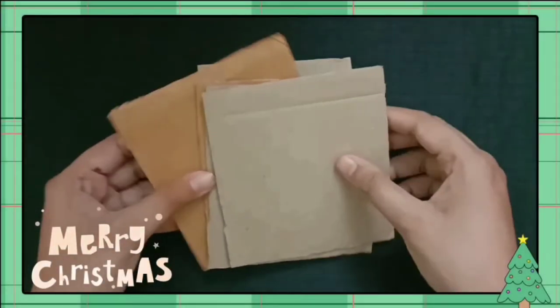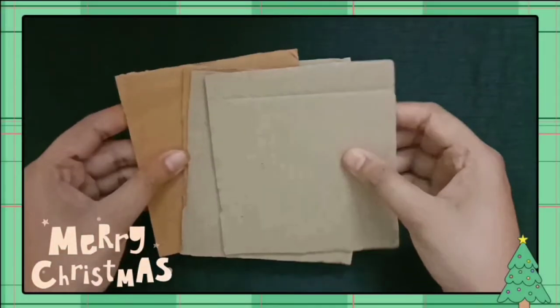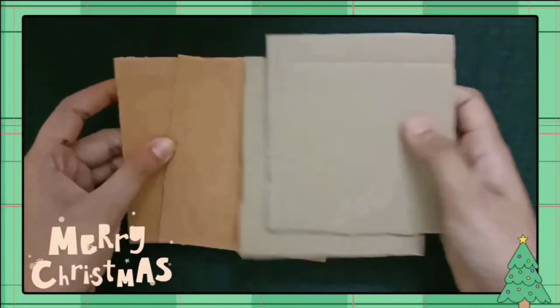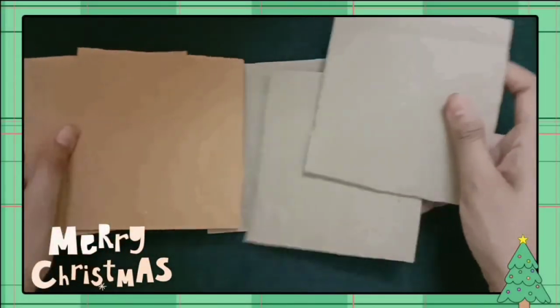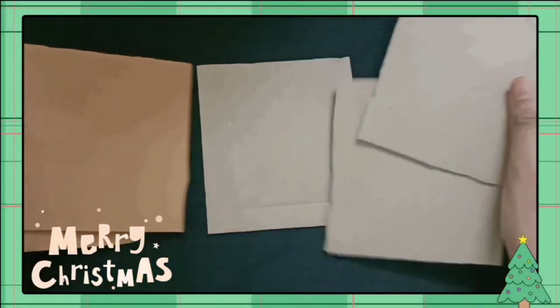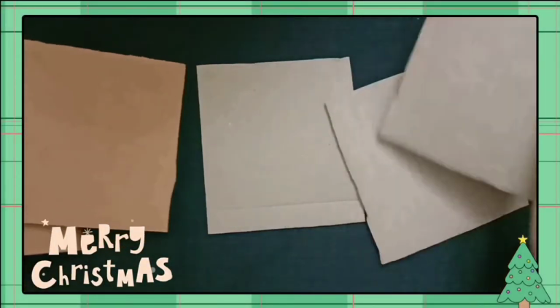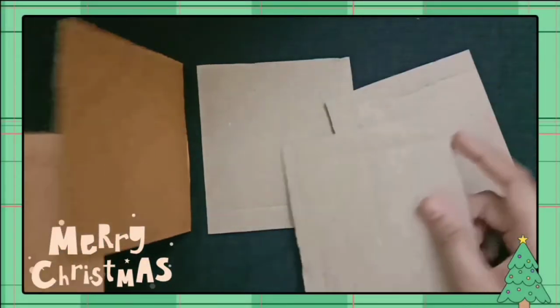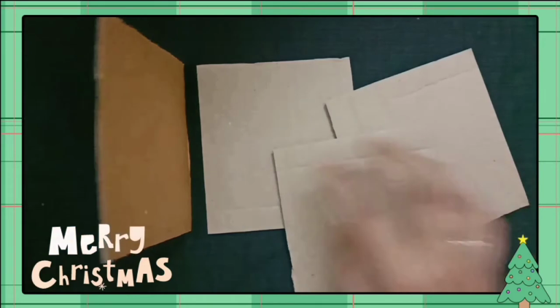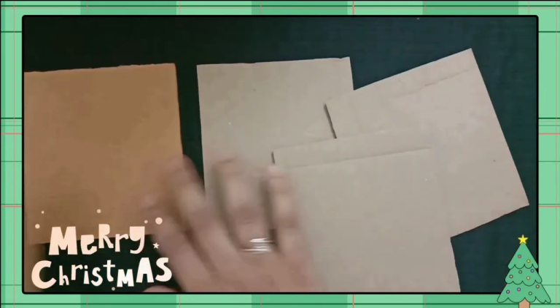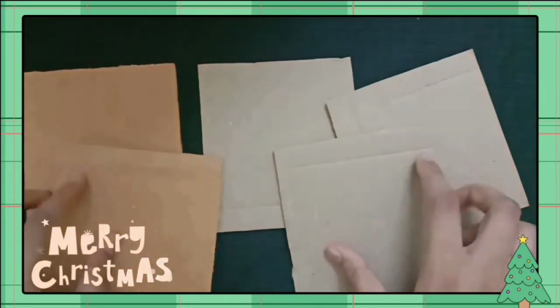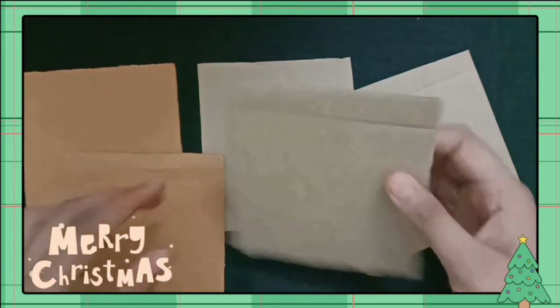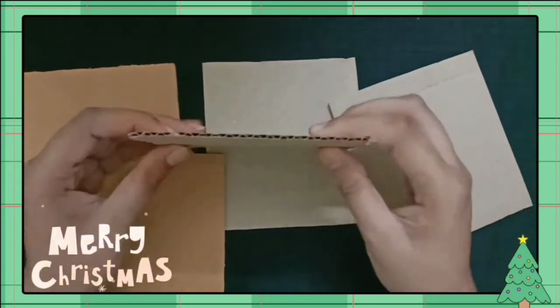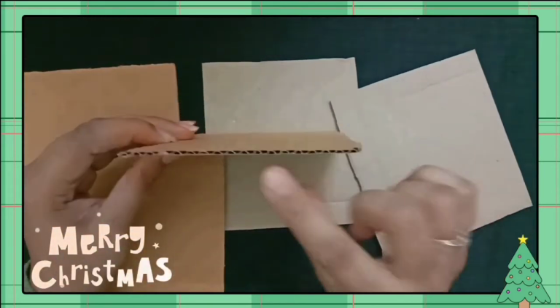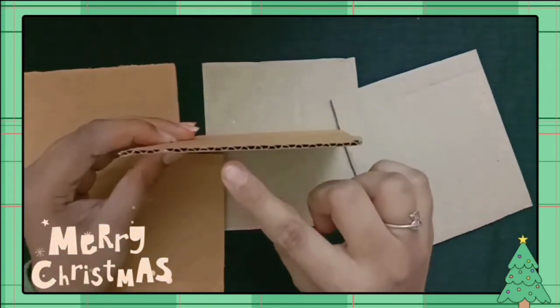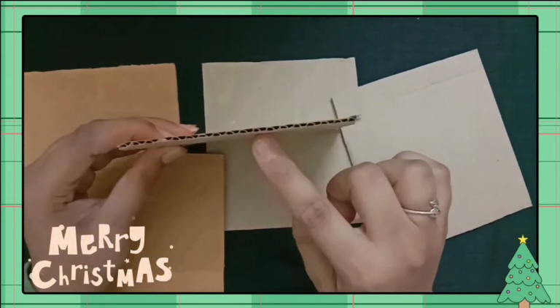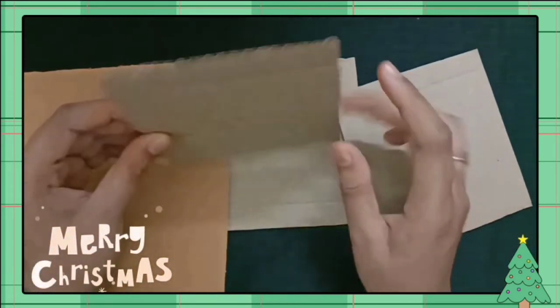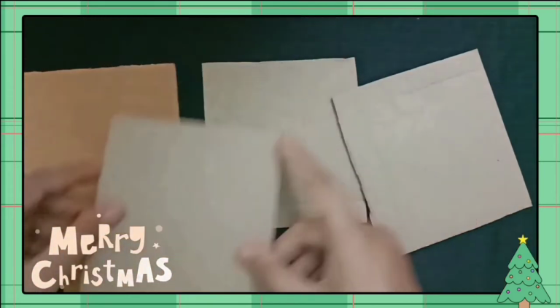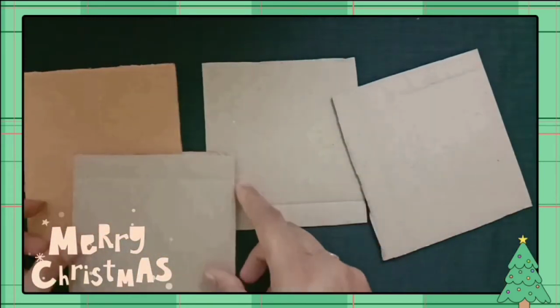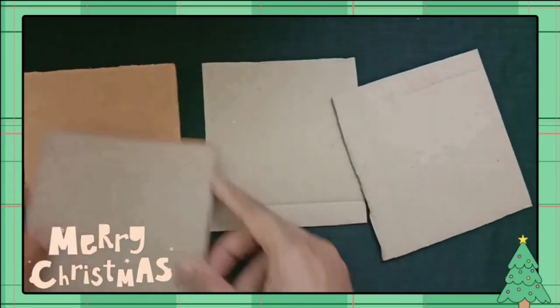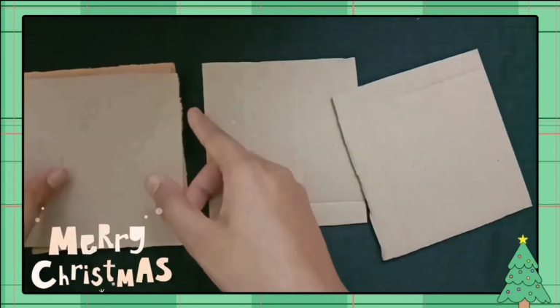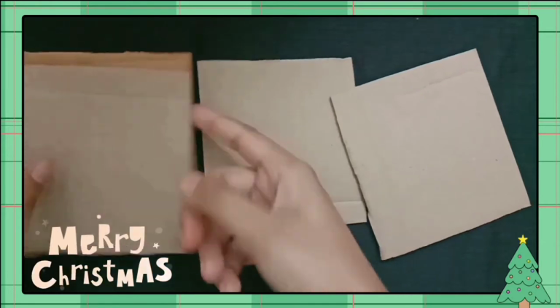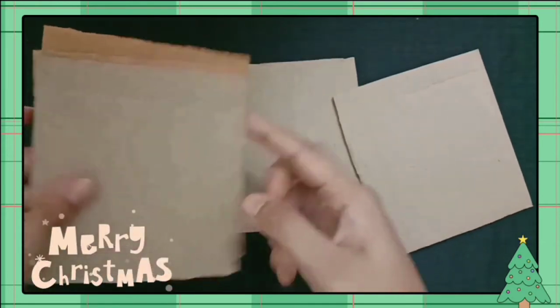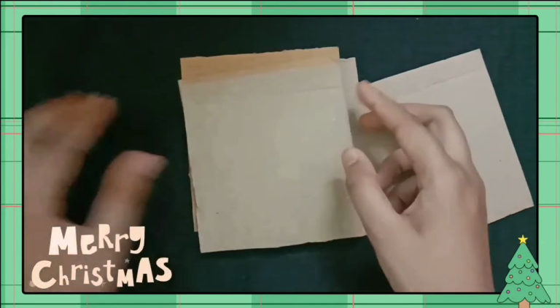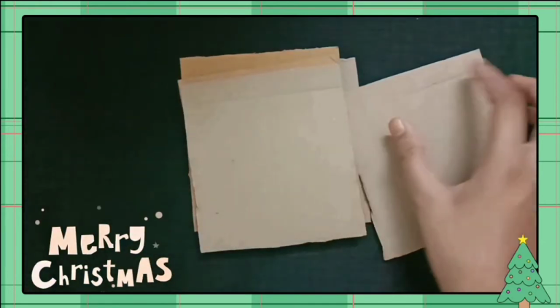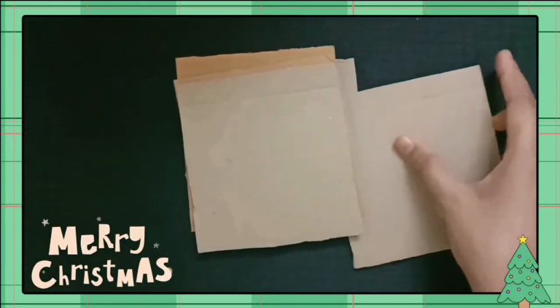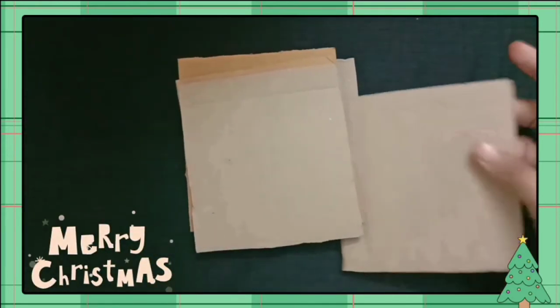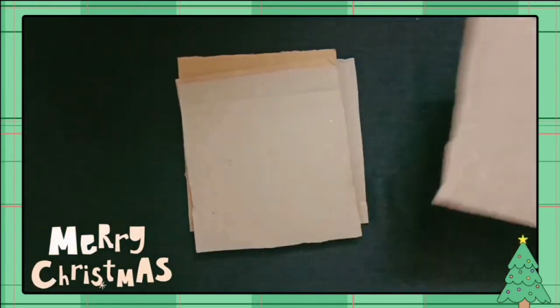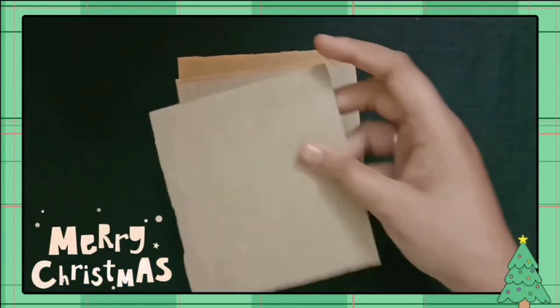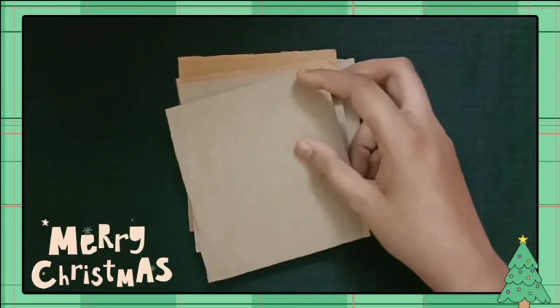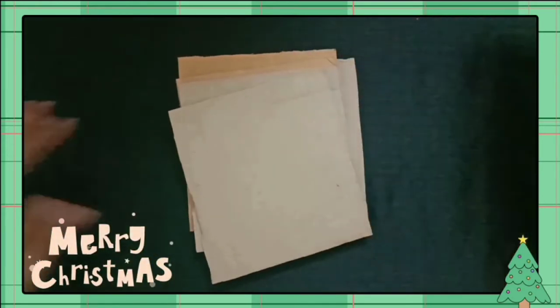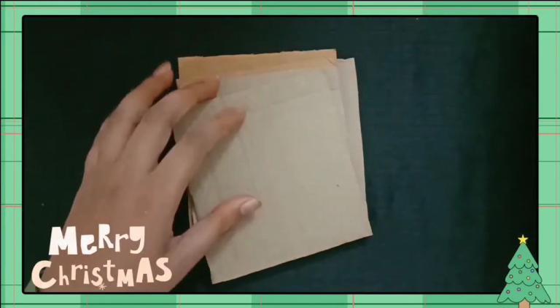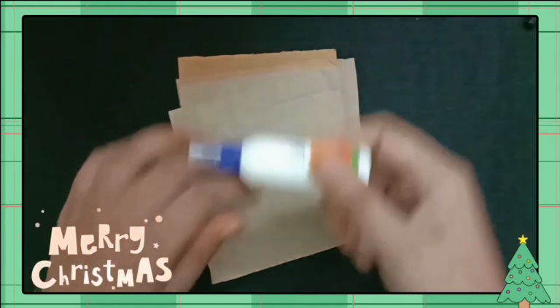This is a cardboard — it is thin. You can use it in an orange color. If you have a color, you can use it as an orange or a square shape.